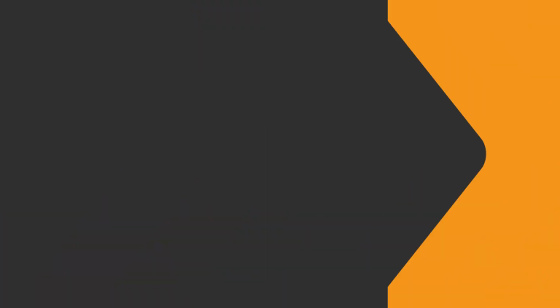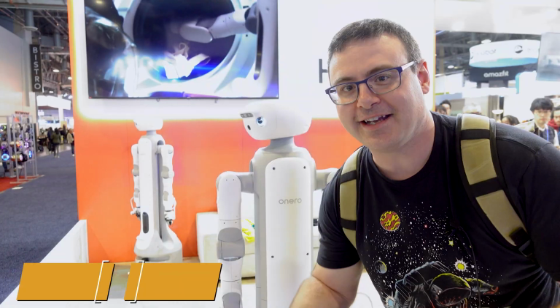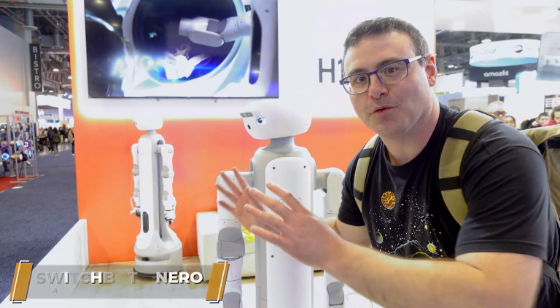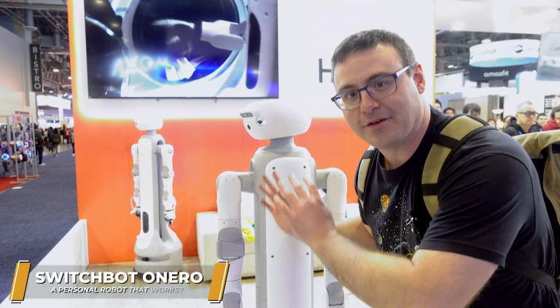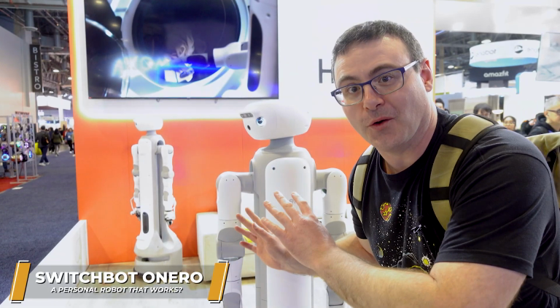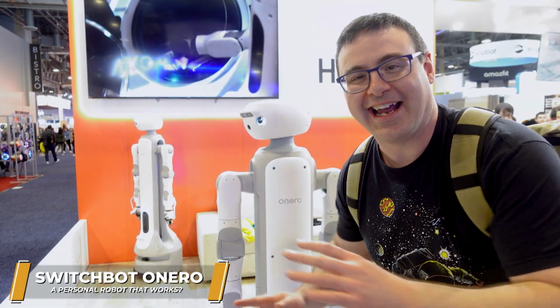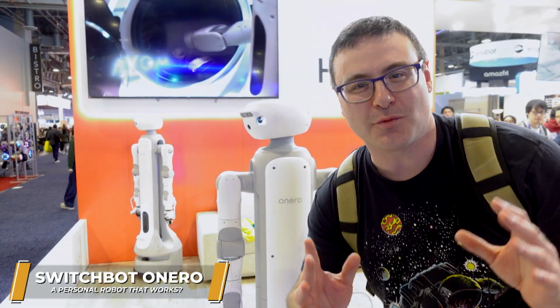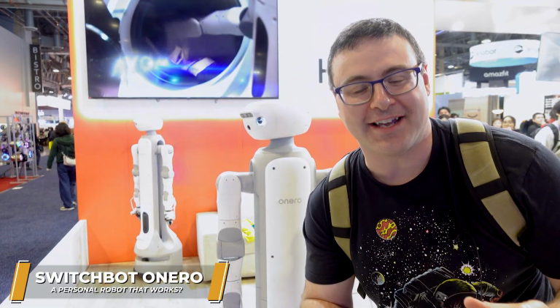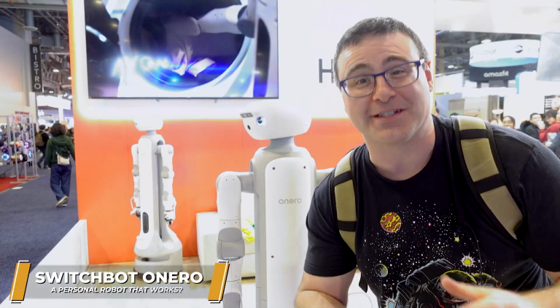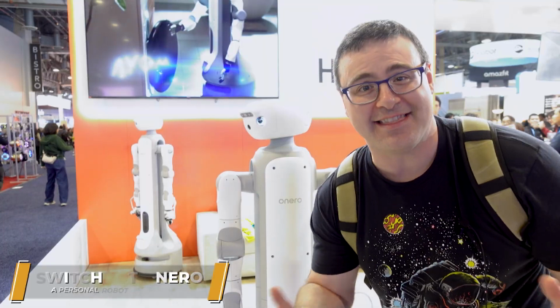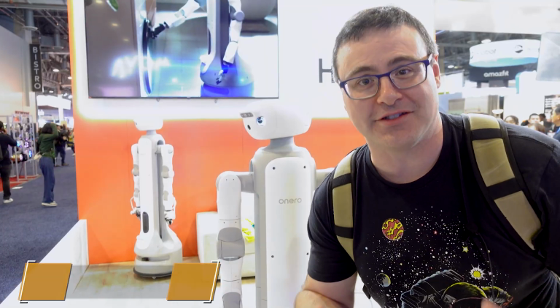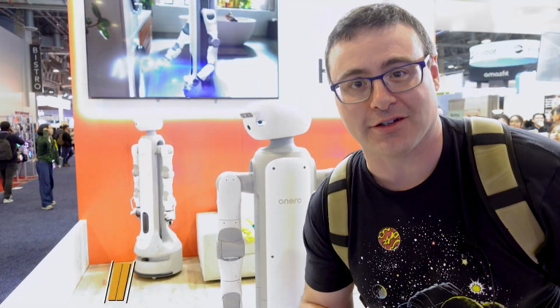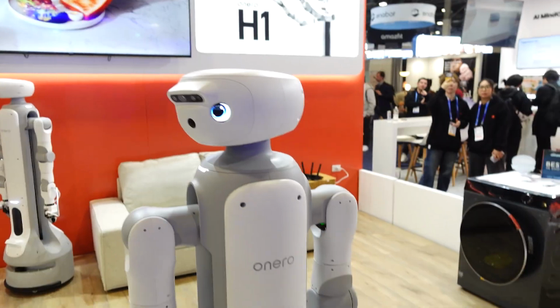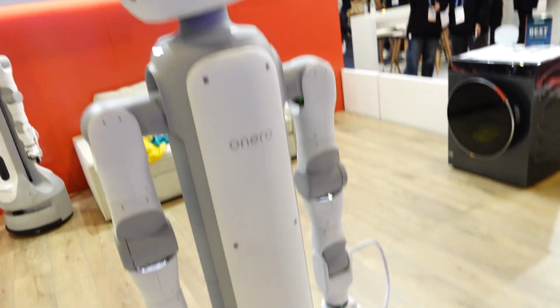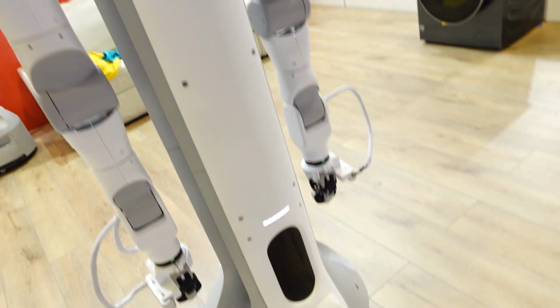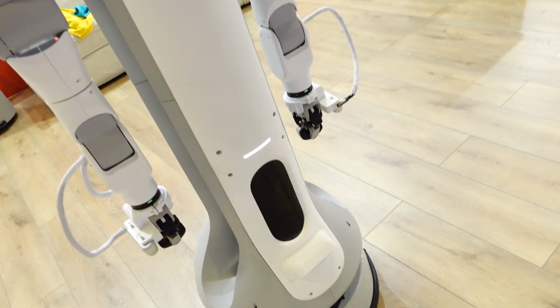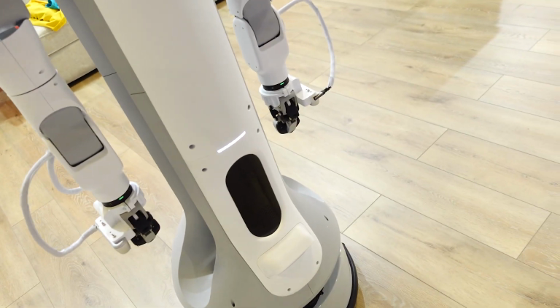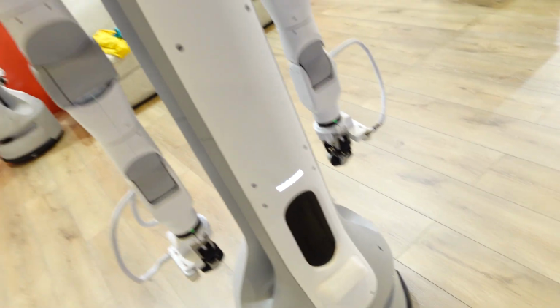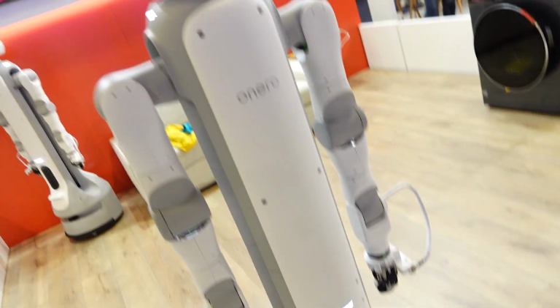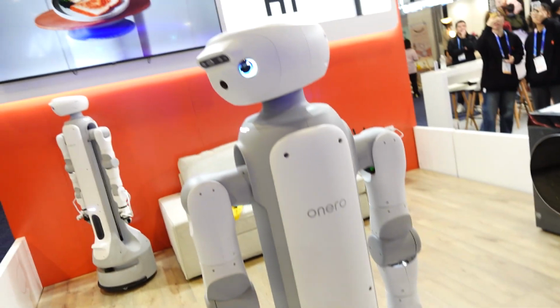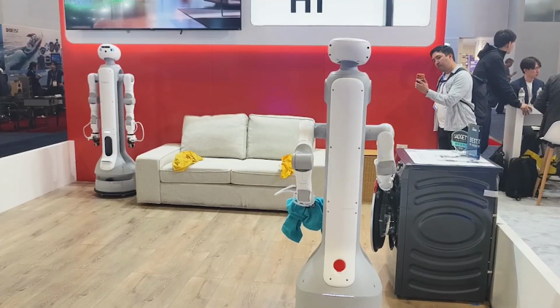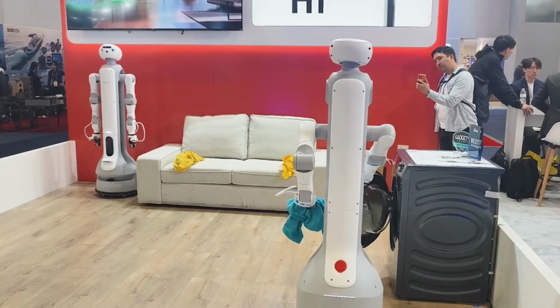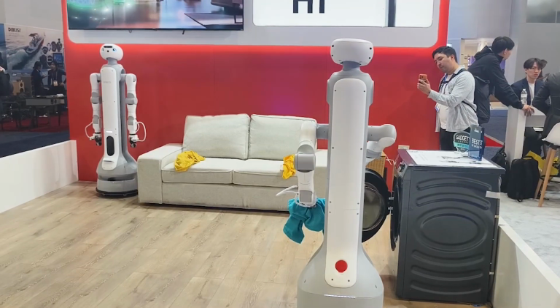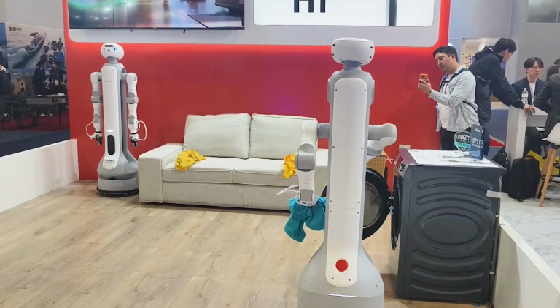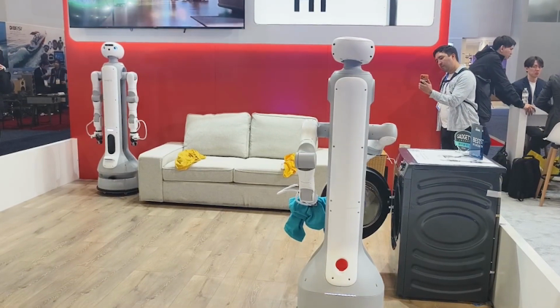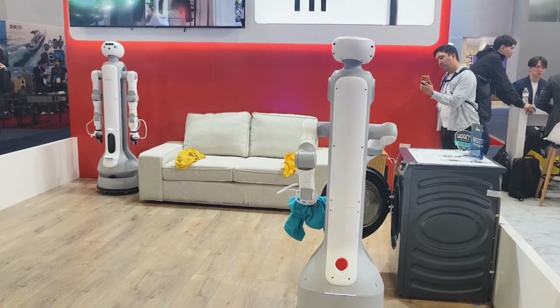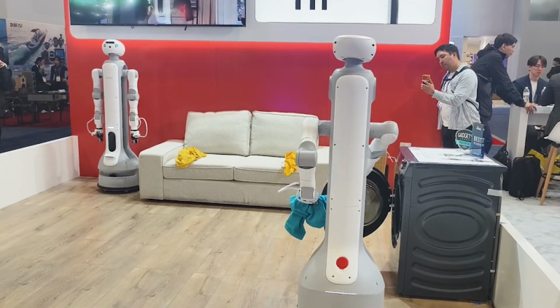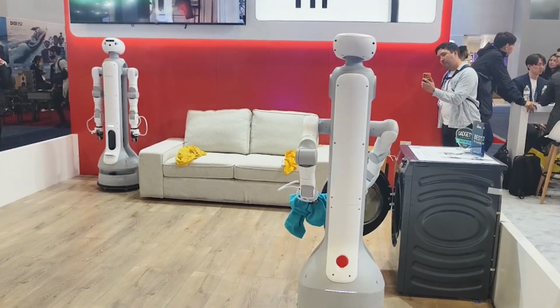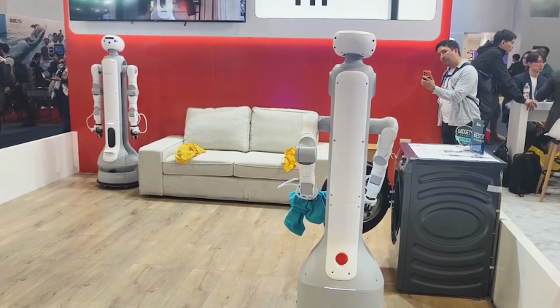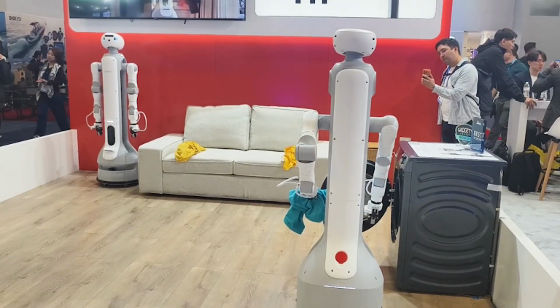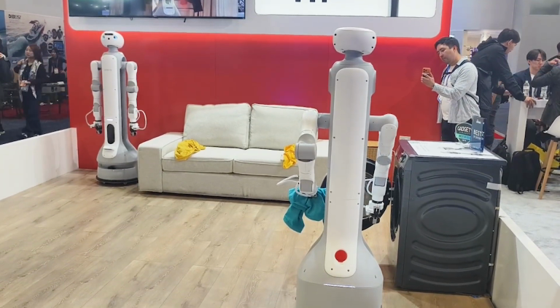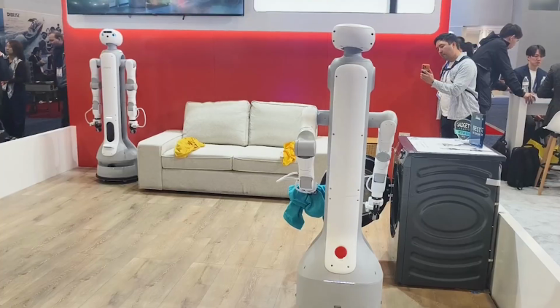This is OneRow and it's going to retail for $10,000. I saw it yesterday actually pick up laundry, take it over to the washer and then put it in there. So quite an interesting device.